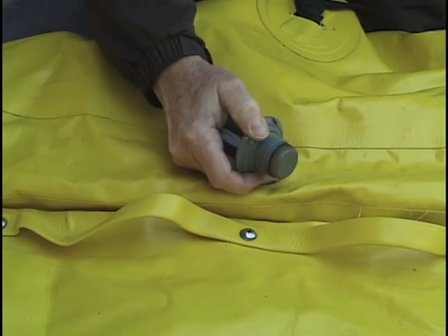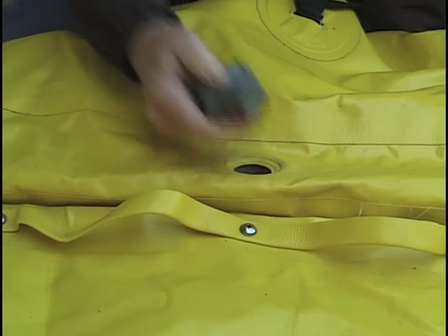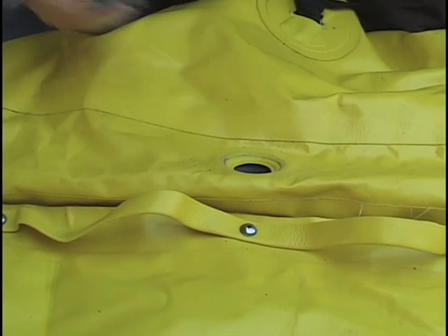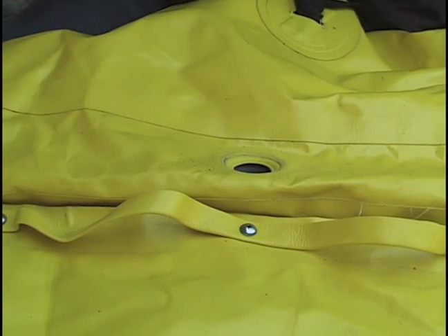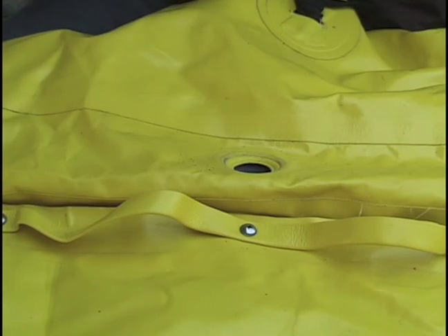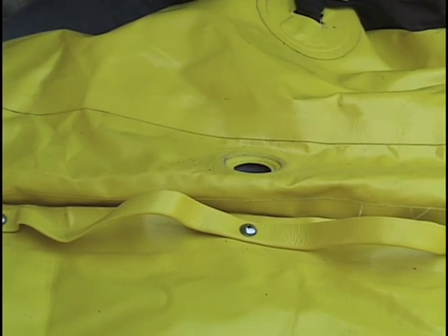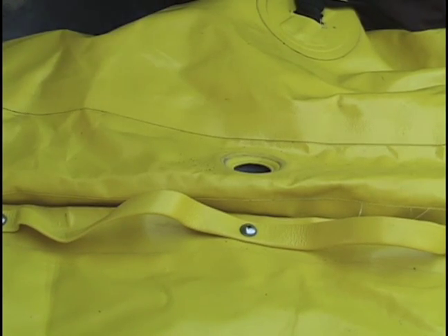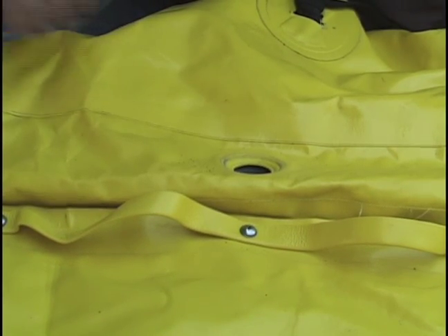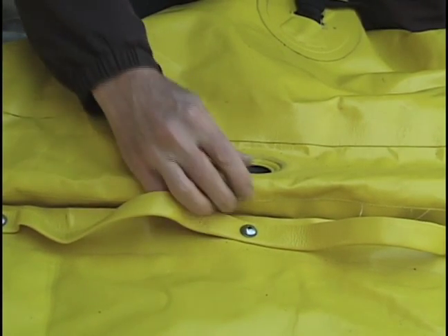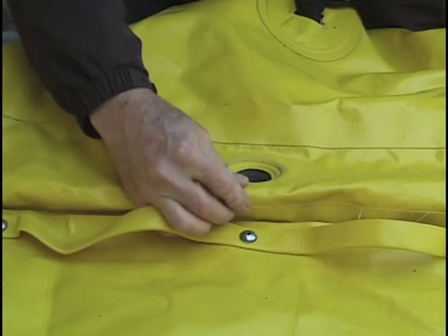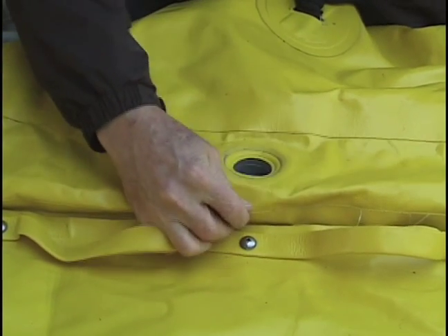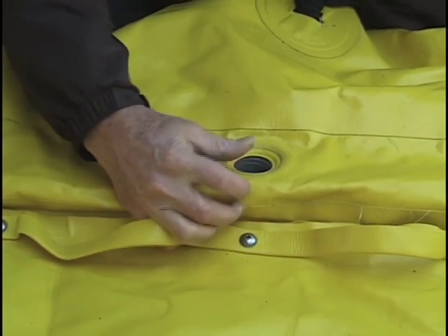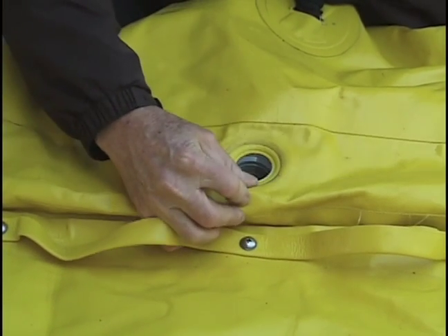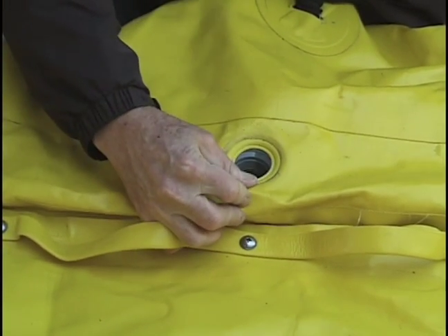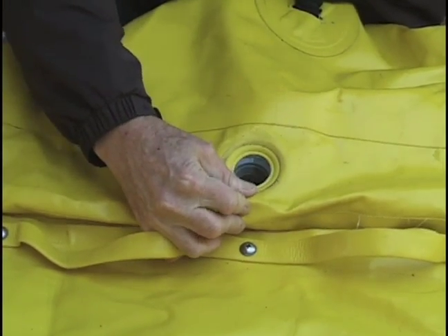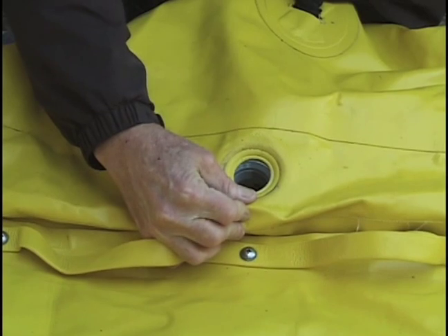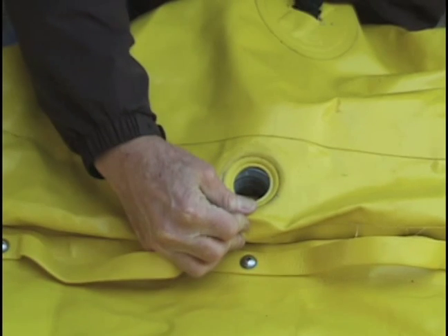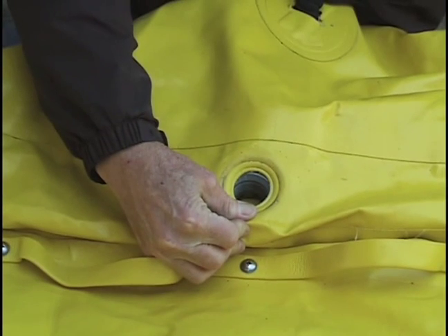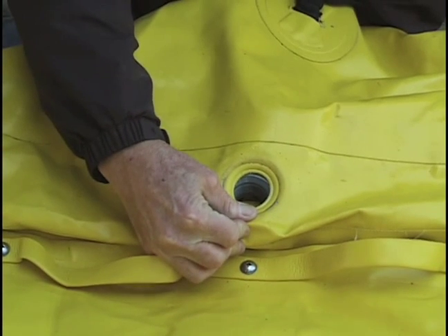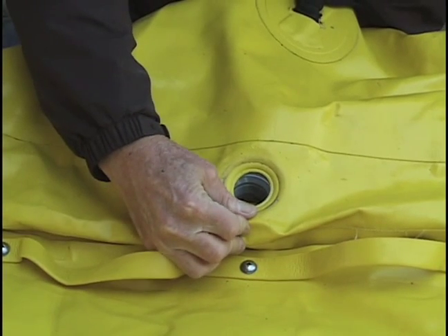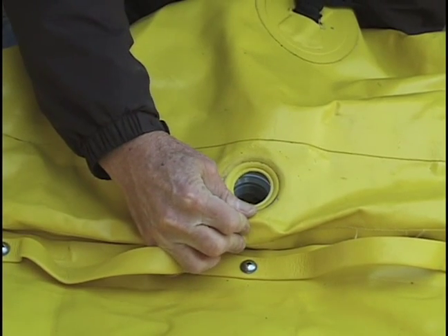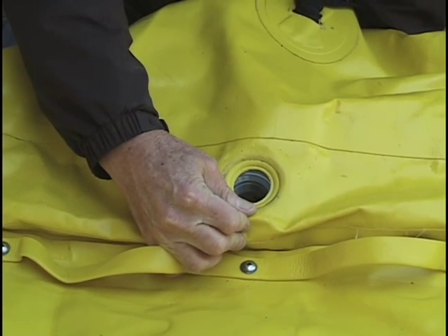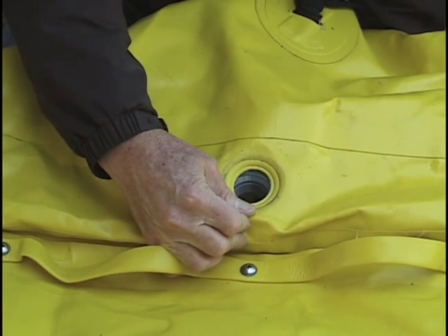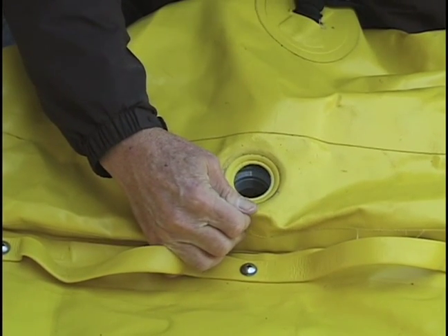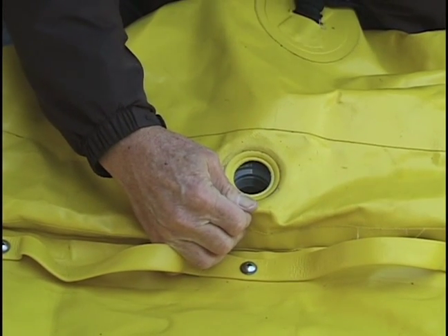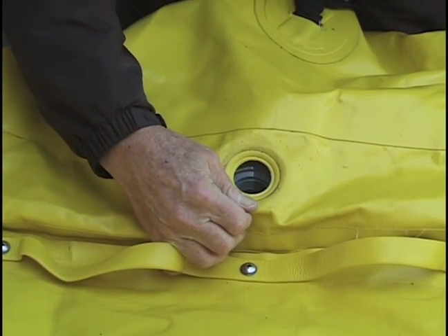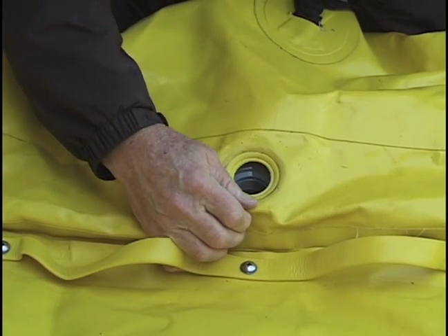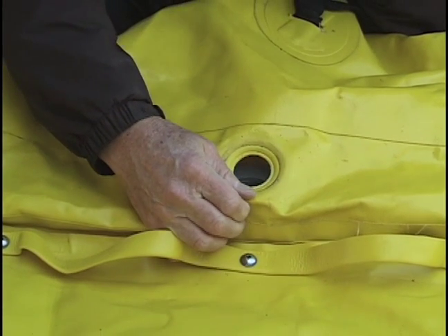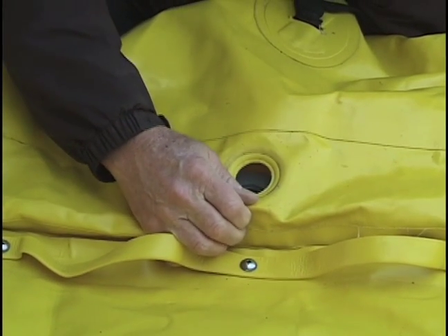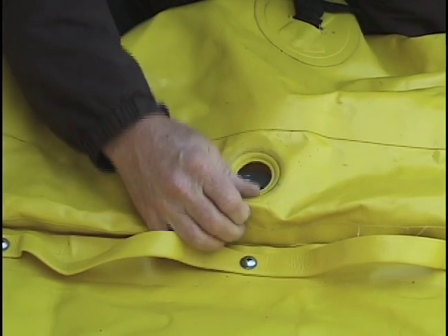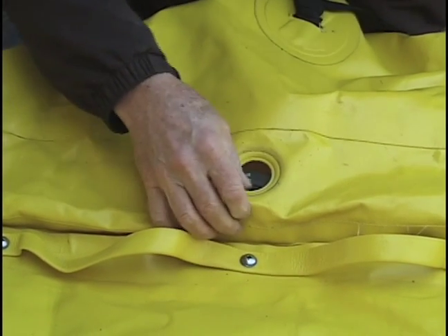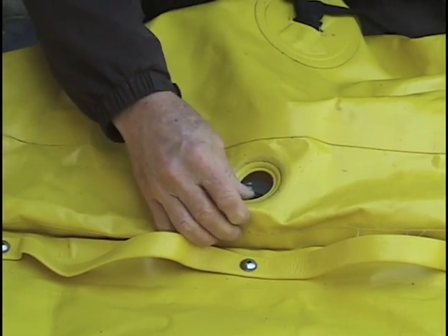Once the top section of the valve has been removed, you can see the threaded base section through the hole. Keep the base close to the hole while you prep the area around the hole.